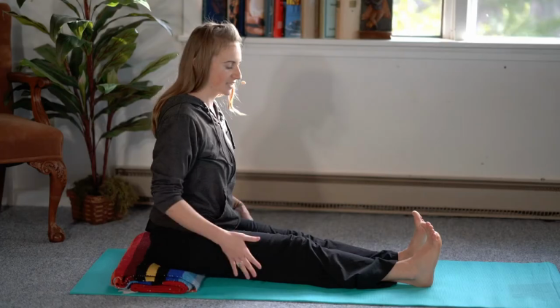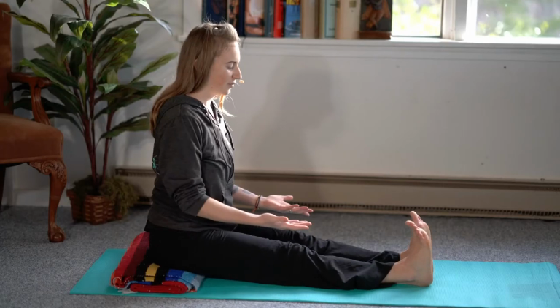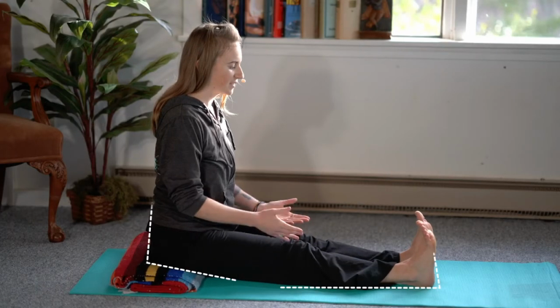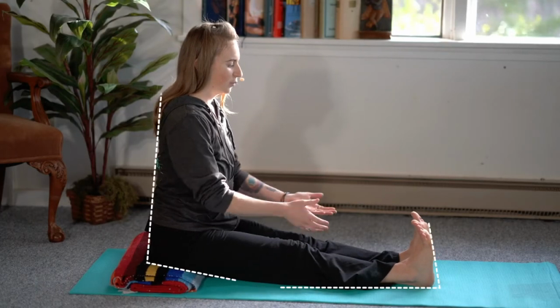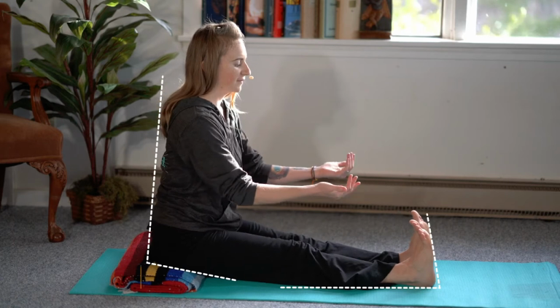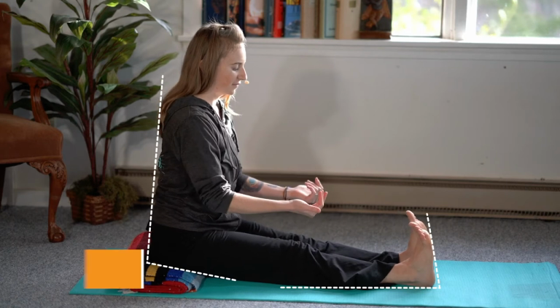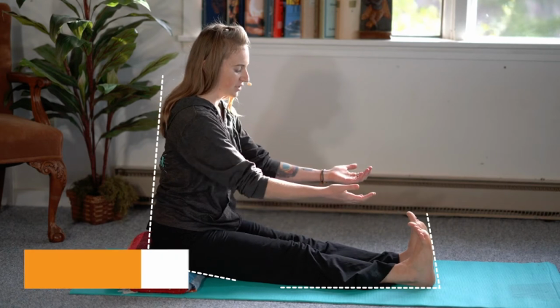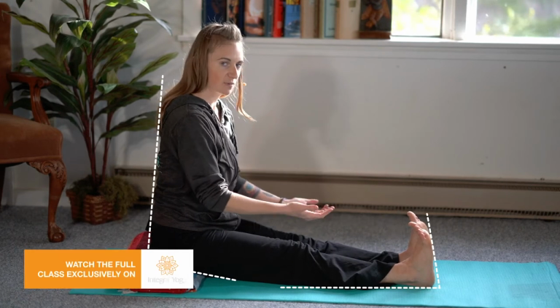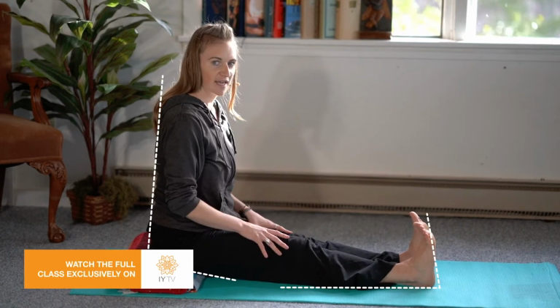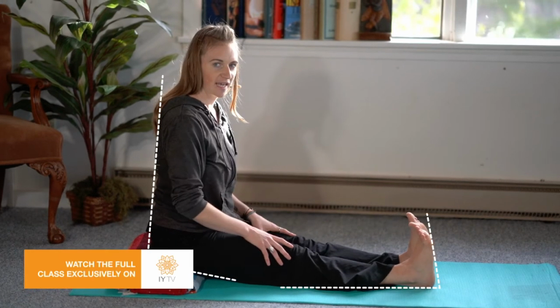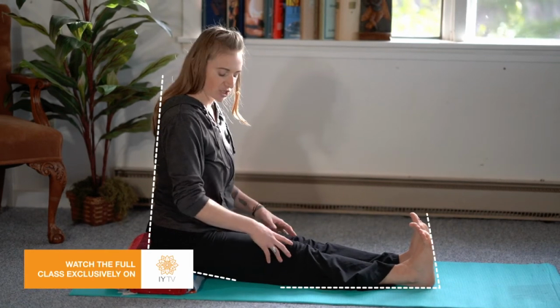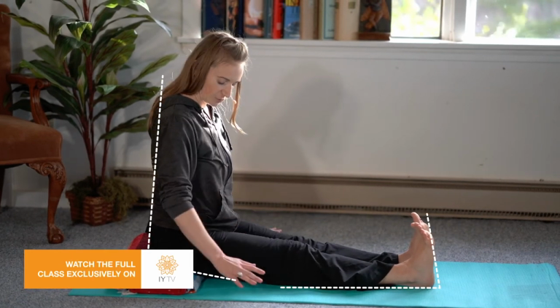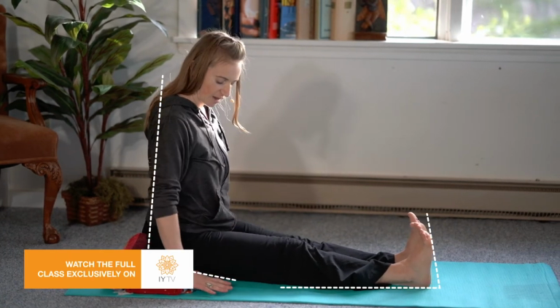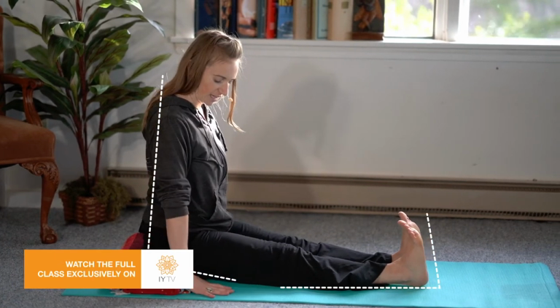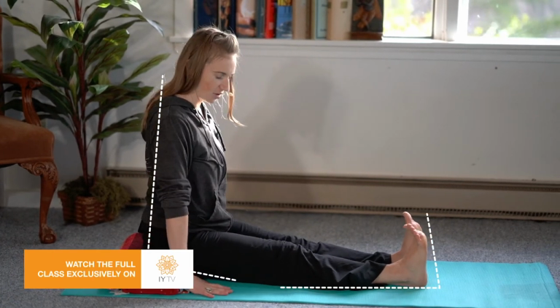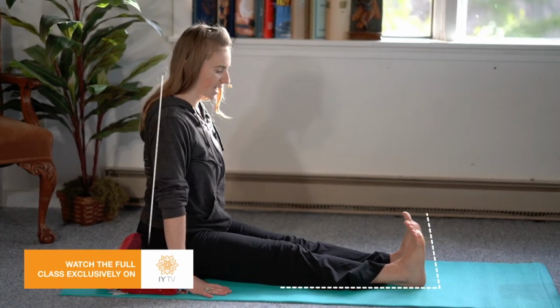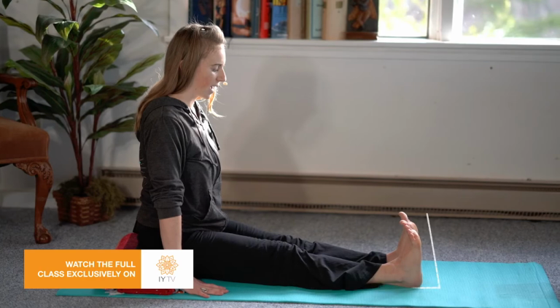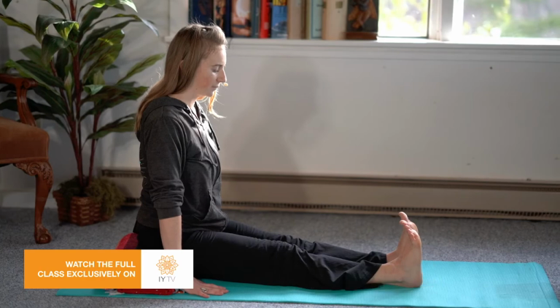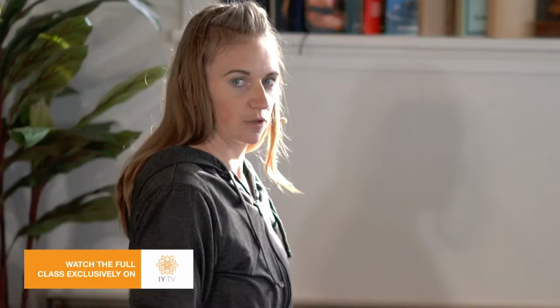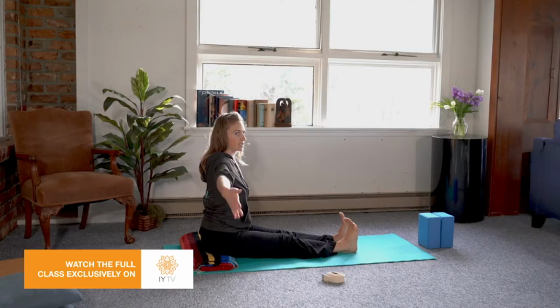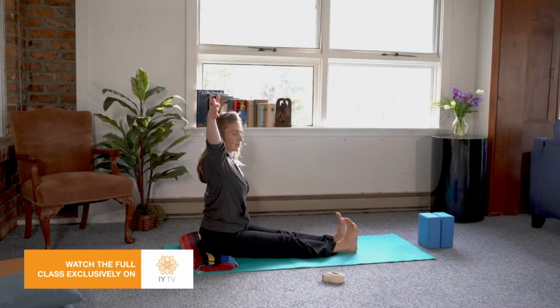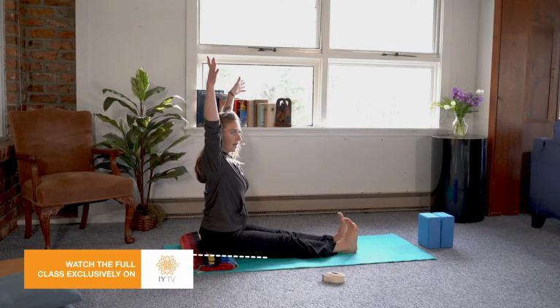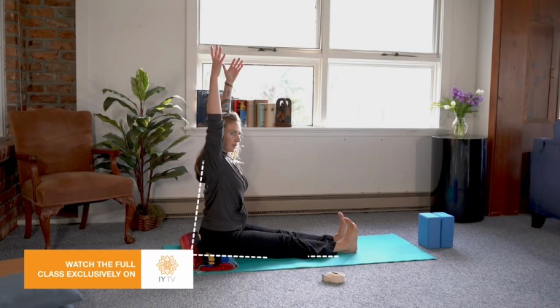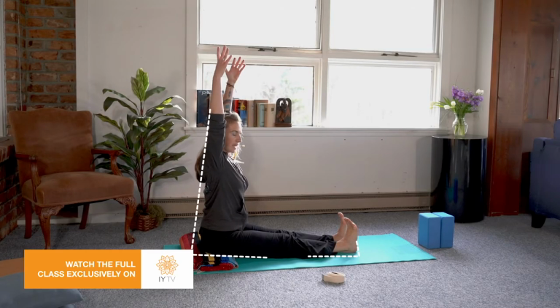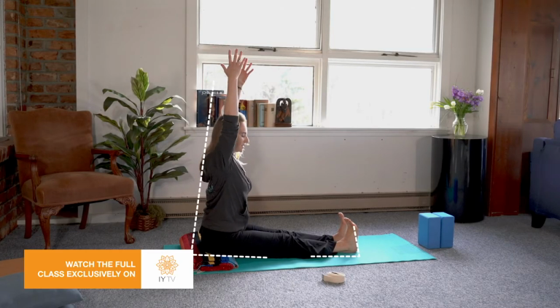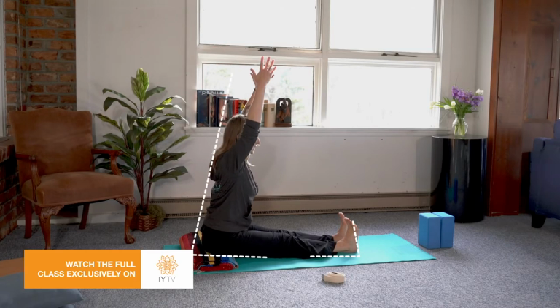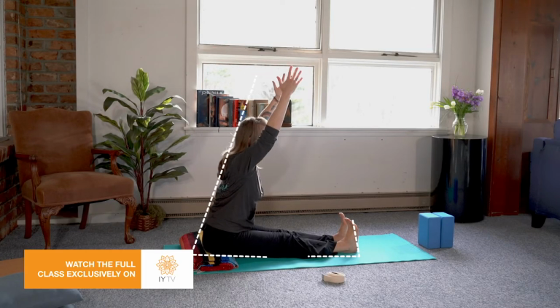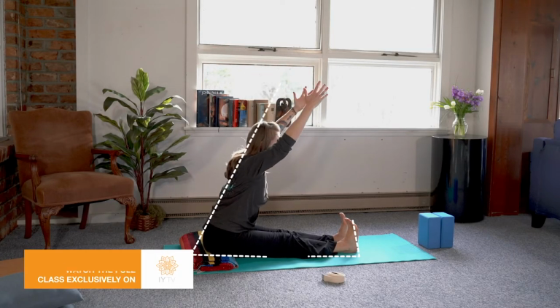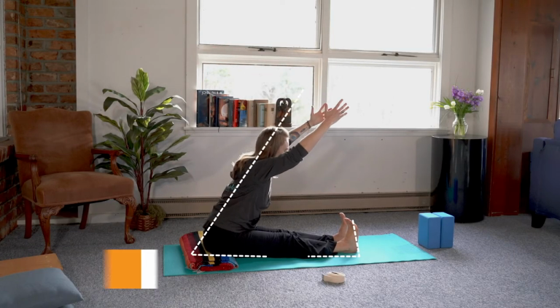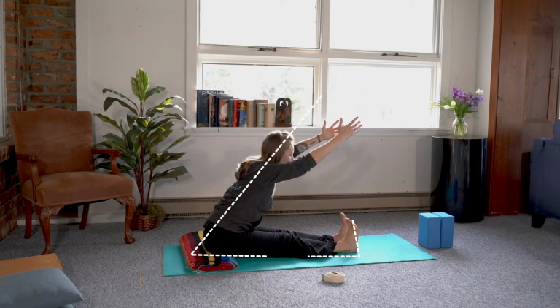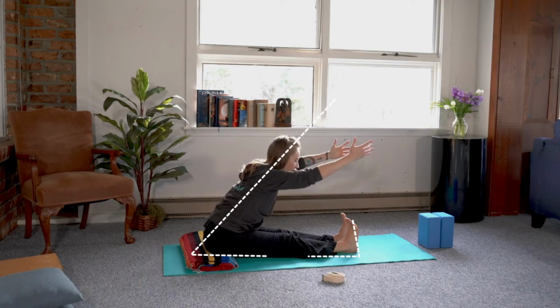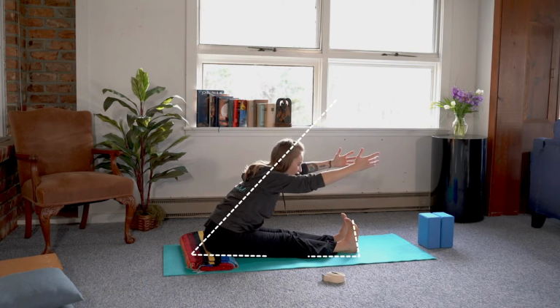The staff pose with the feet flexed, keeping the legs engaged, and you can have the hands alongside the body. Raise the arms up and begin to fold forward over the legs.